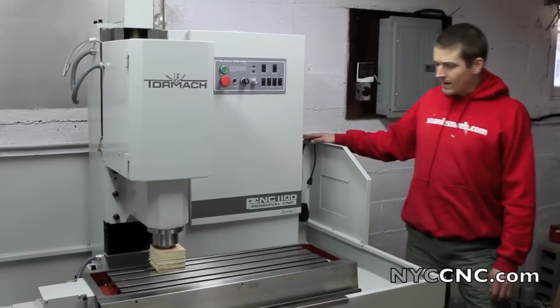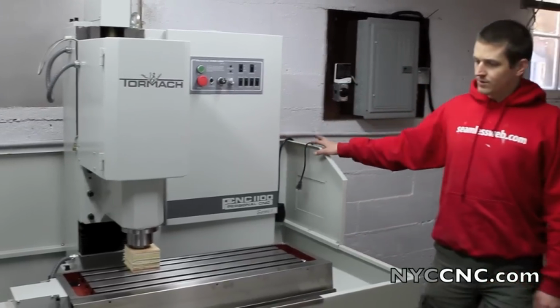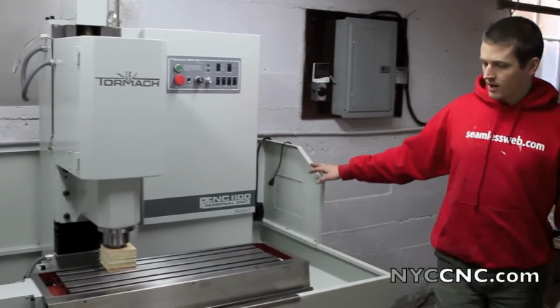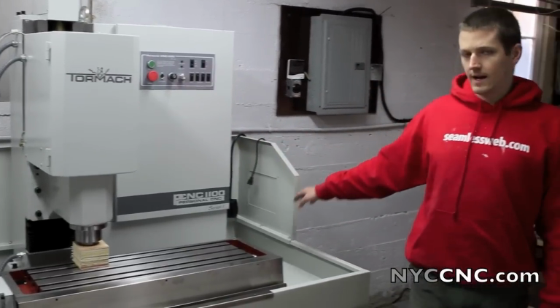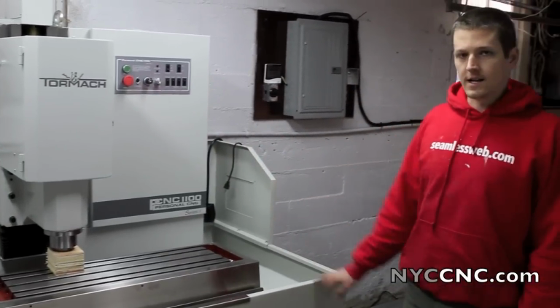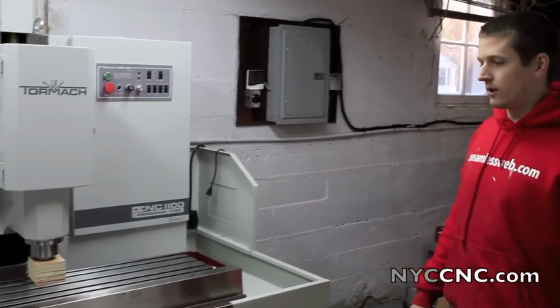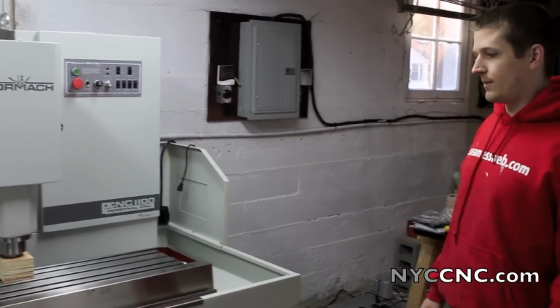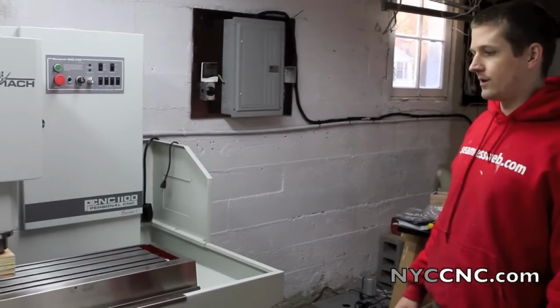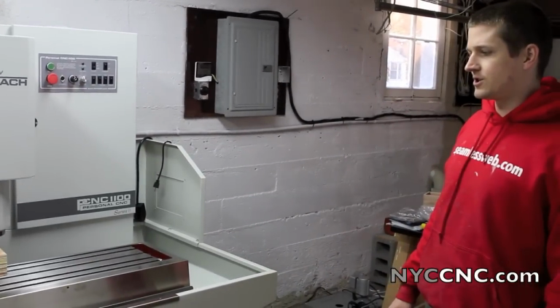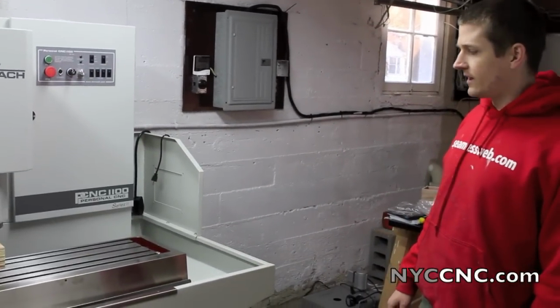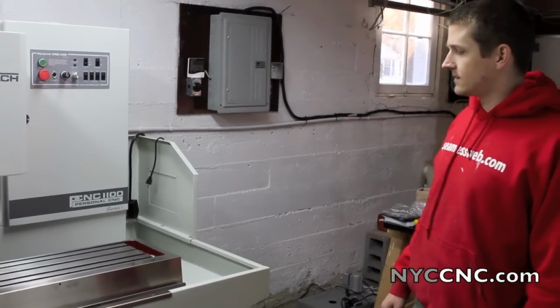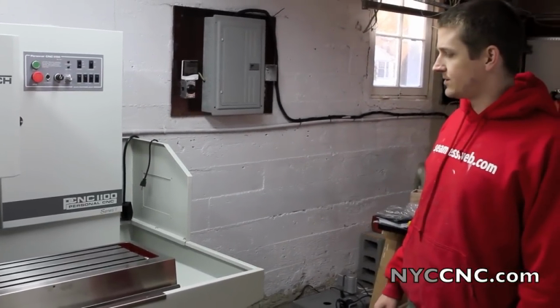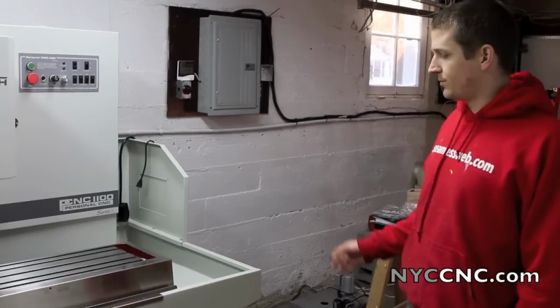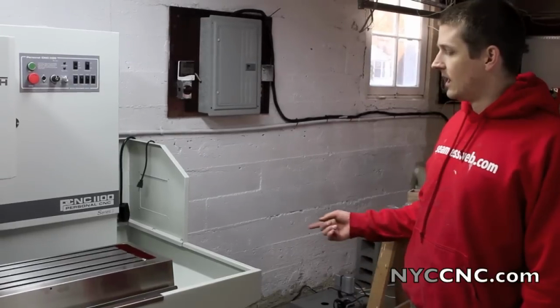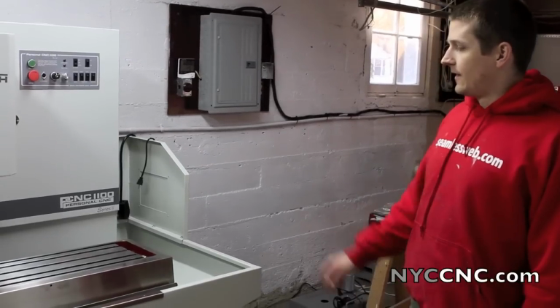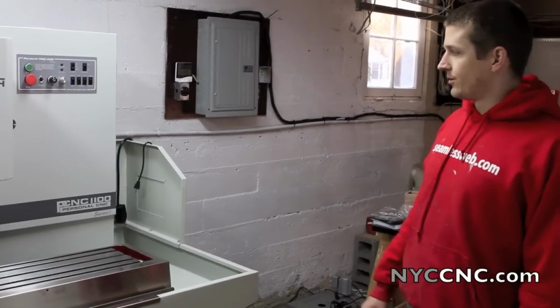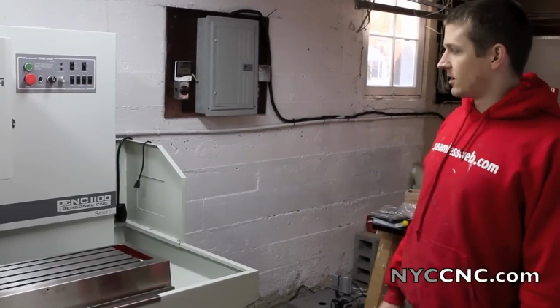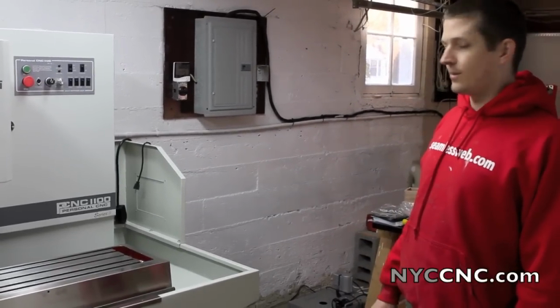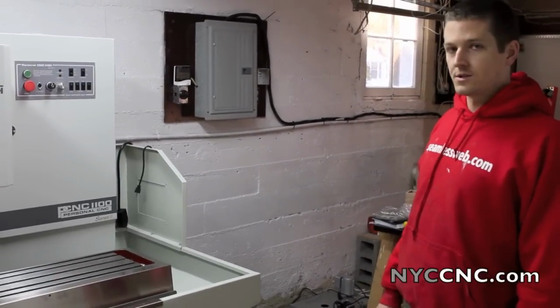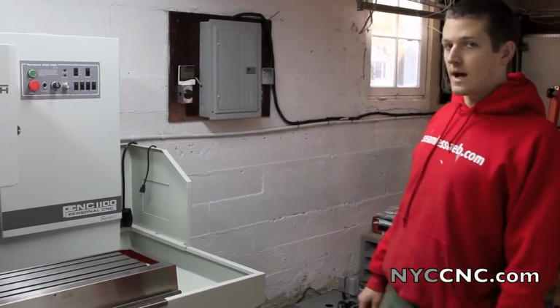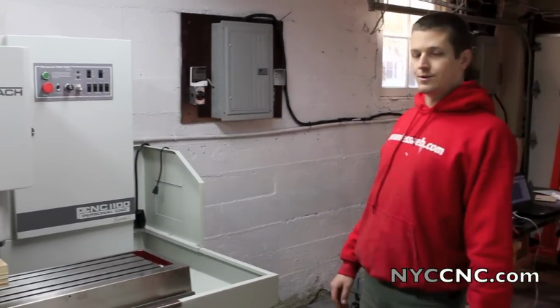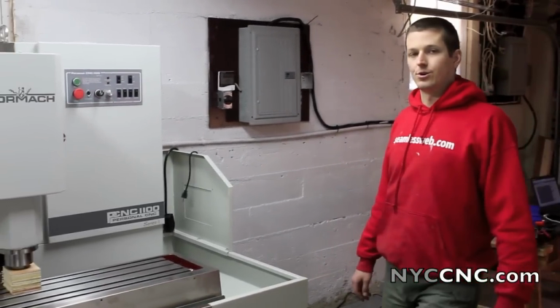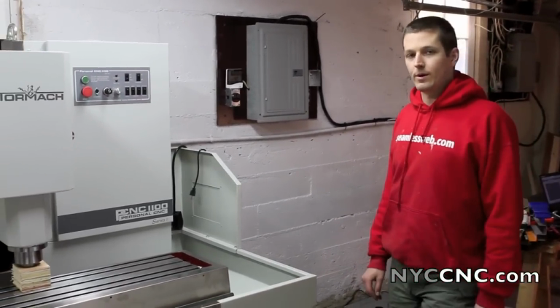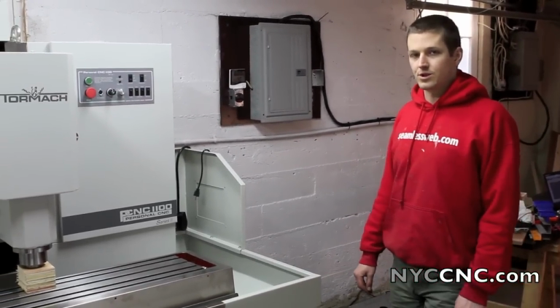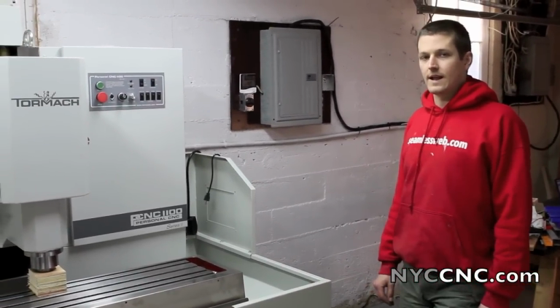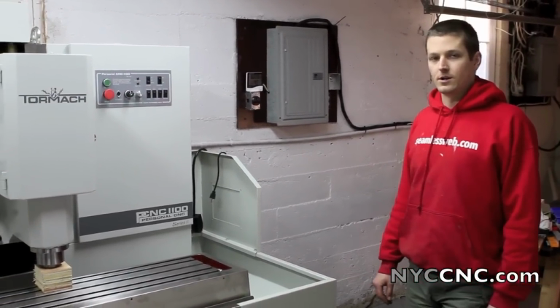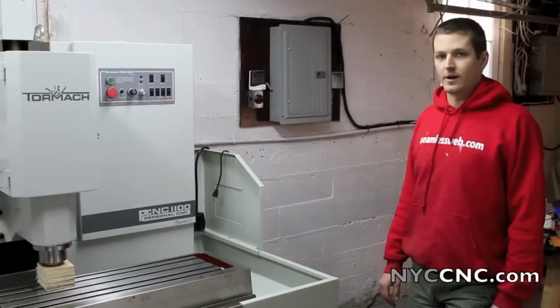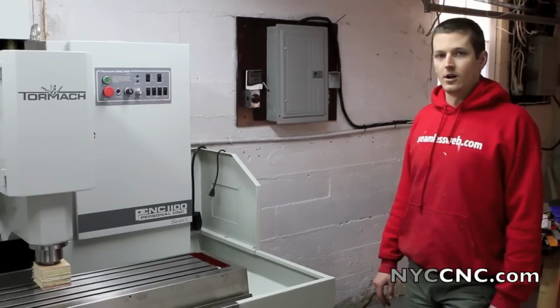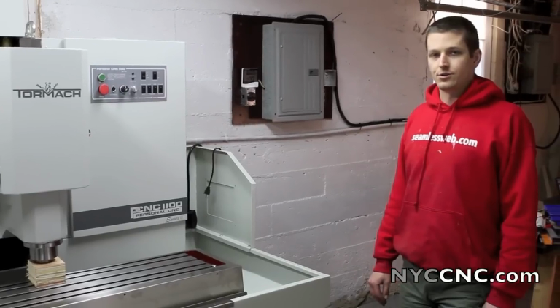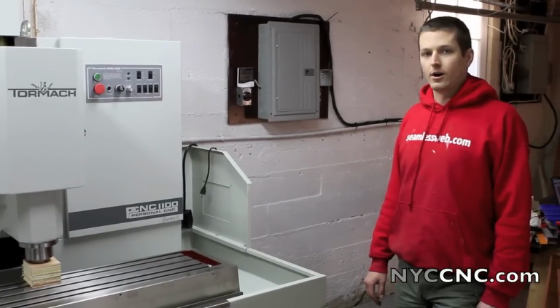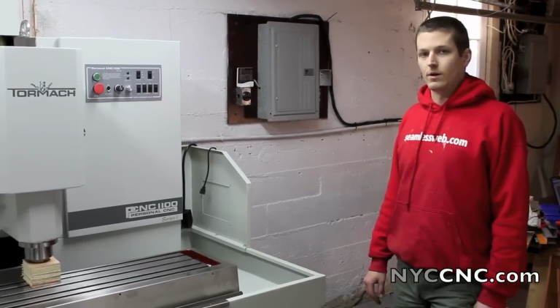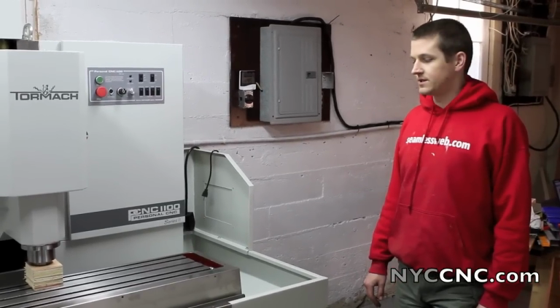Power cables are ready to go. I need to take a quick look at the manual, but I think the next step is to put in the computer and start hooking up cables. We're not going to do the coolant pump right now — I'm going to use my Trico mister instead.